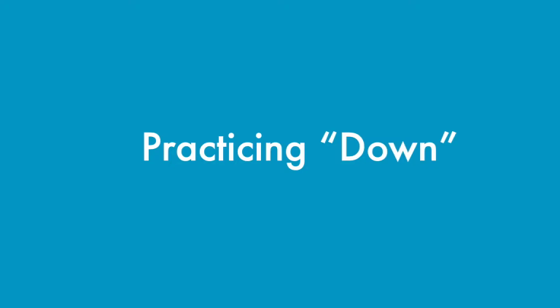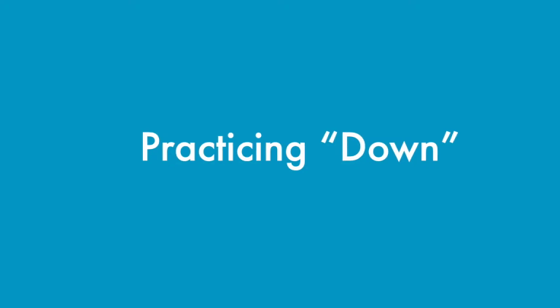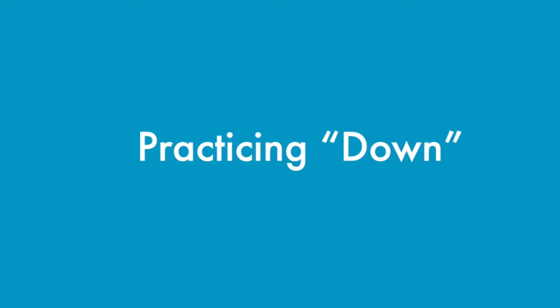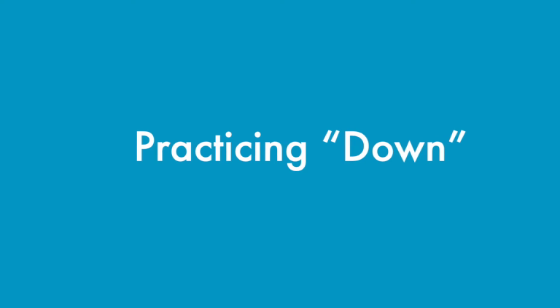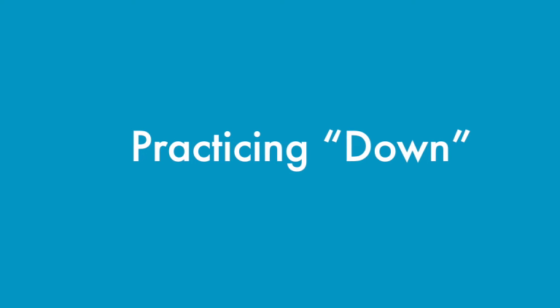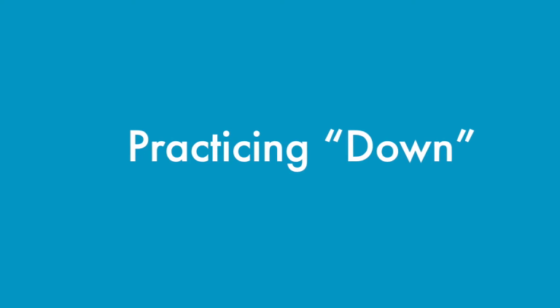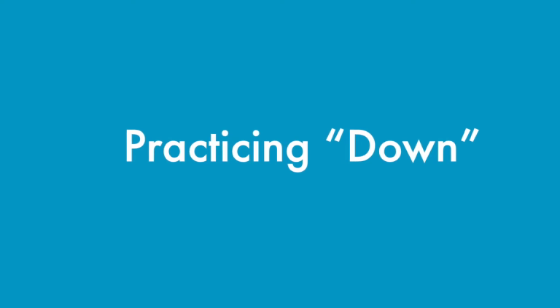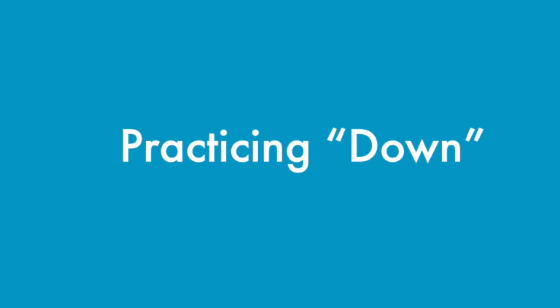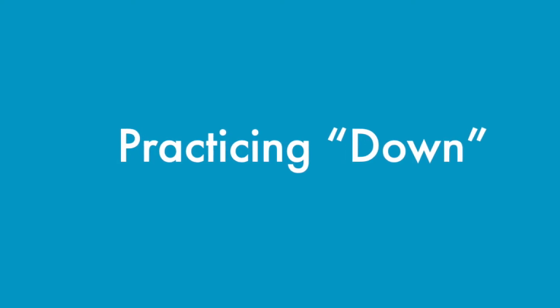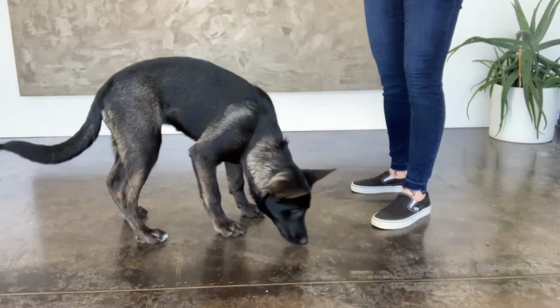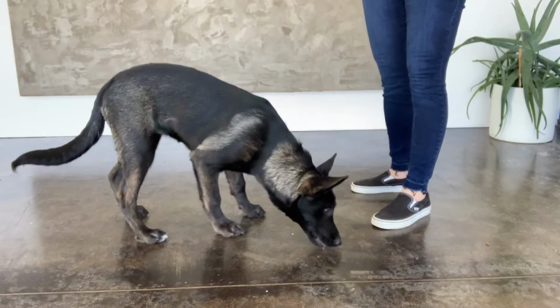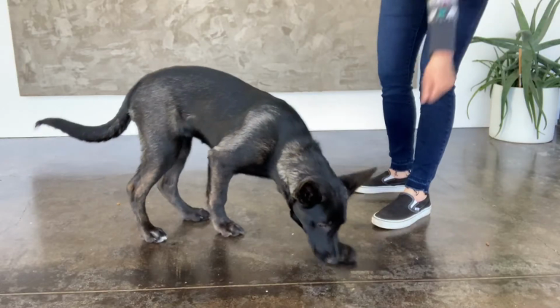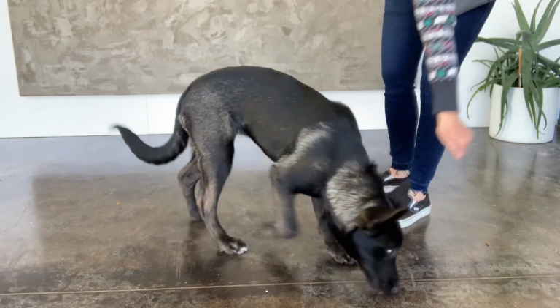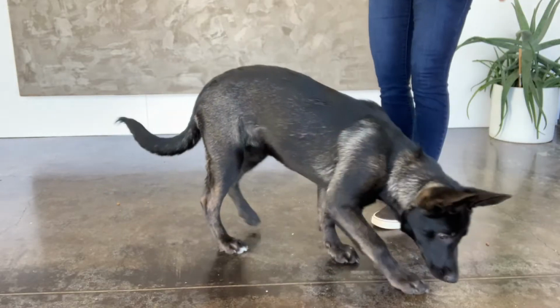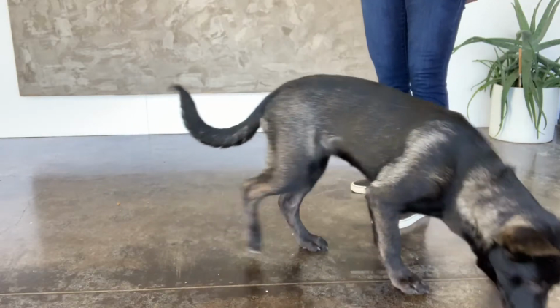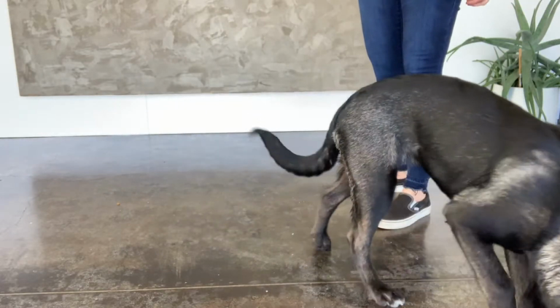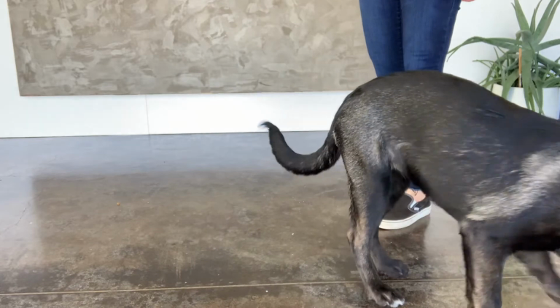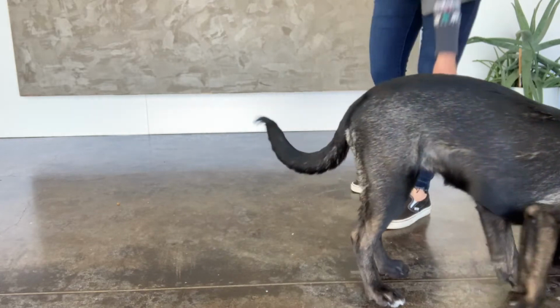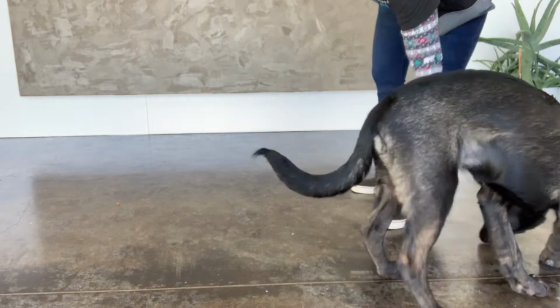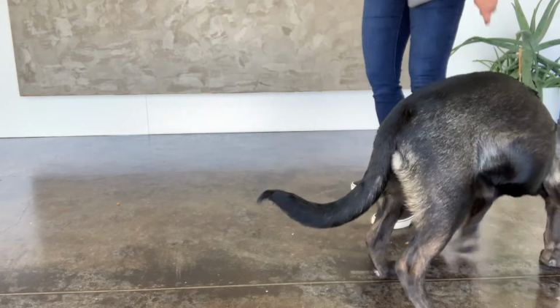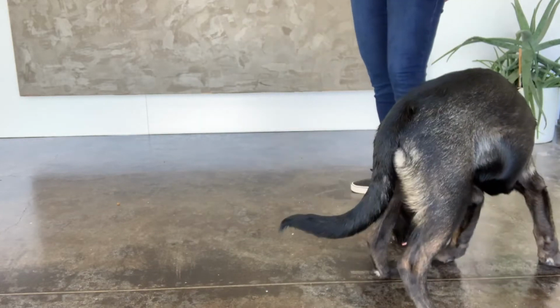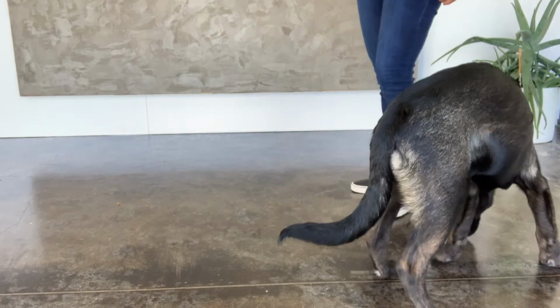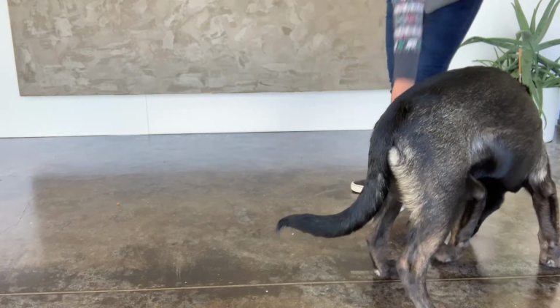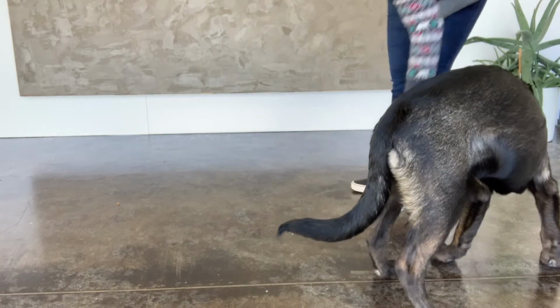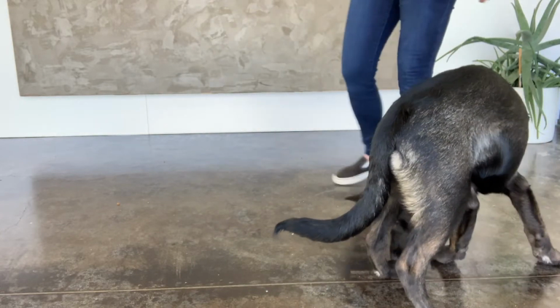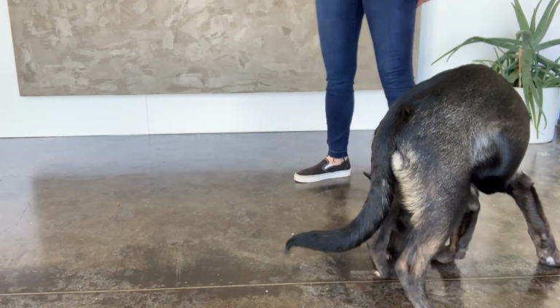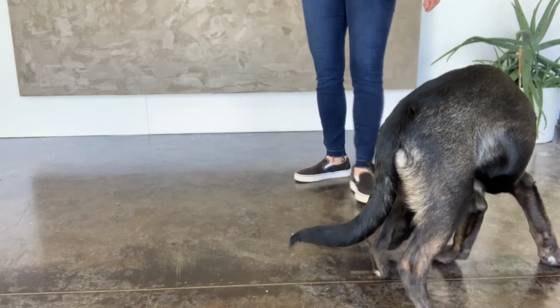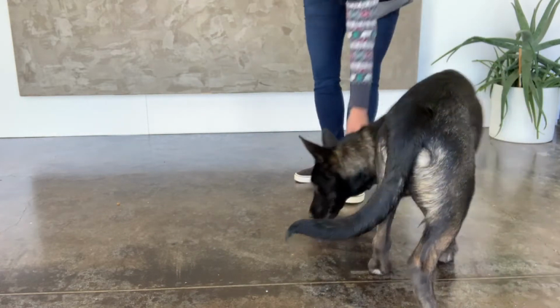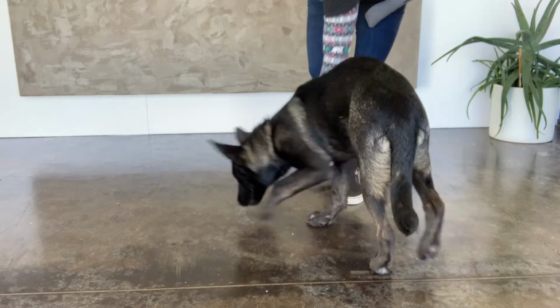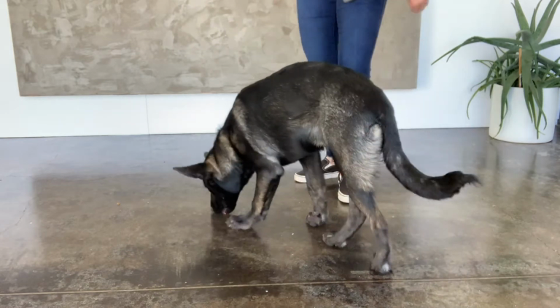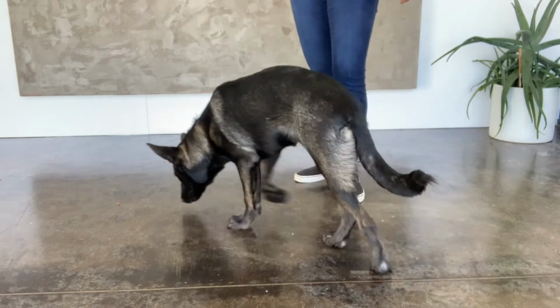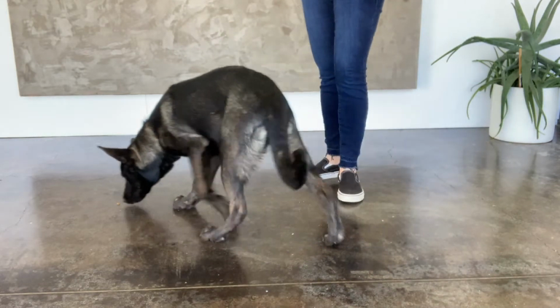I like to get the dogs ready to work by giving them rapid reward. I give her the marker, which is my click, and then a treat several times over. You might be using the word 'yes' as your marker — both work great.